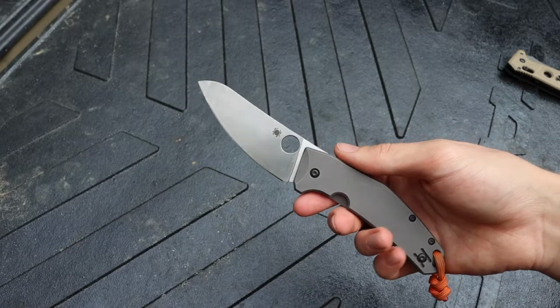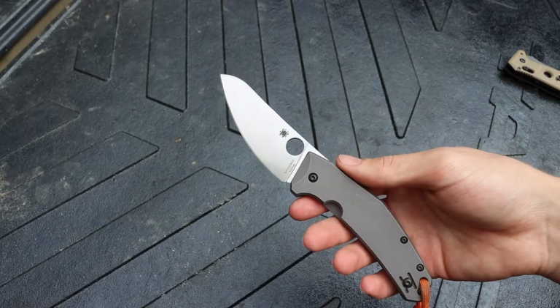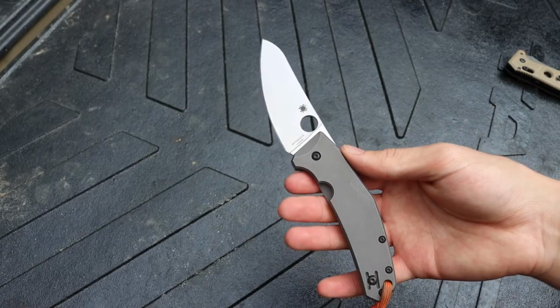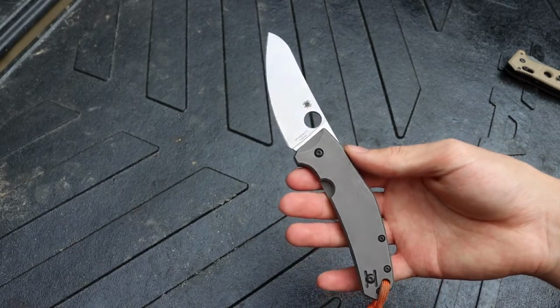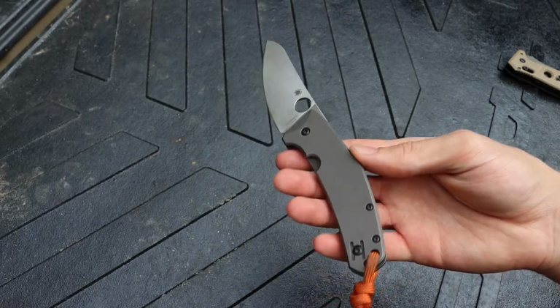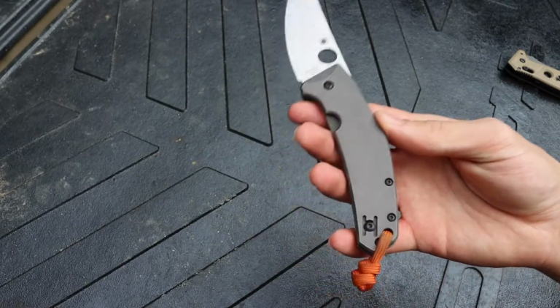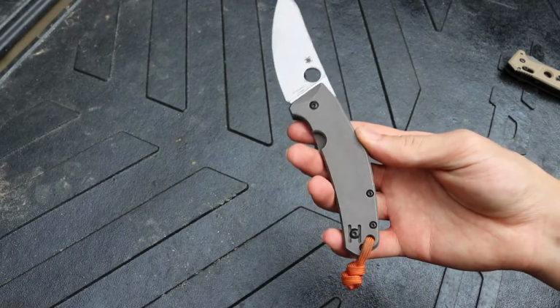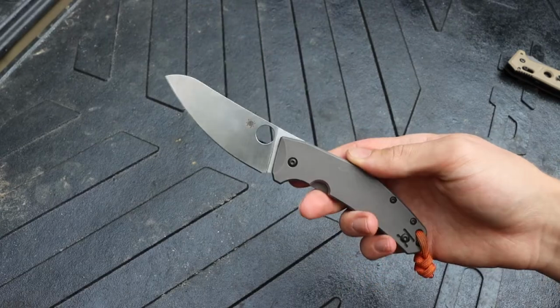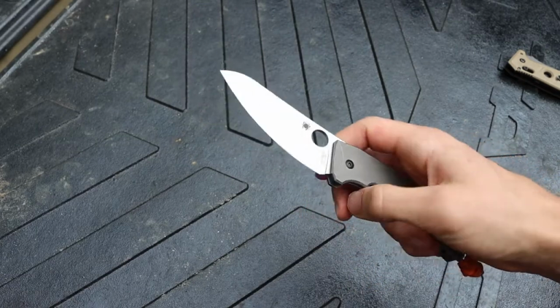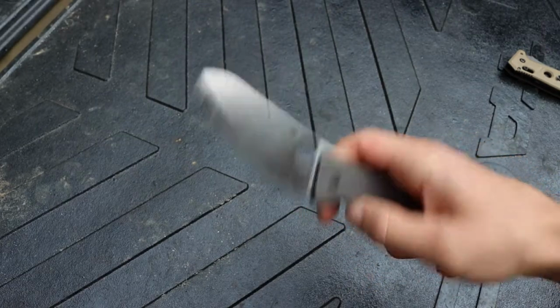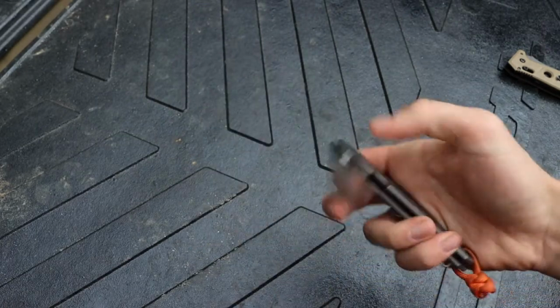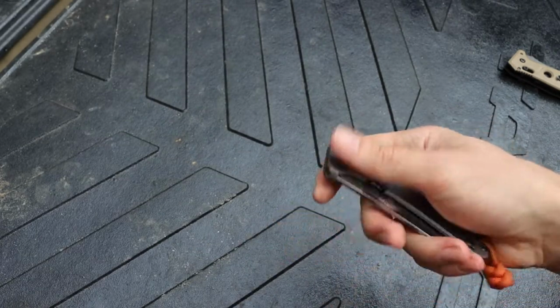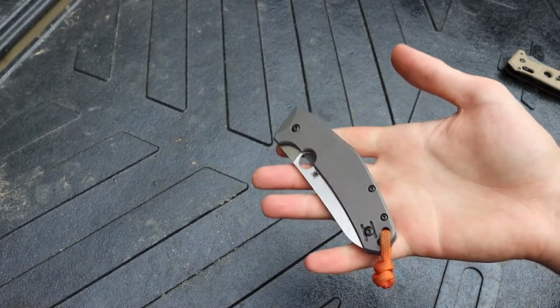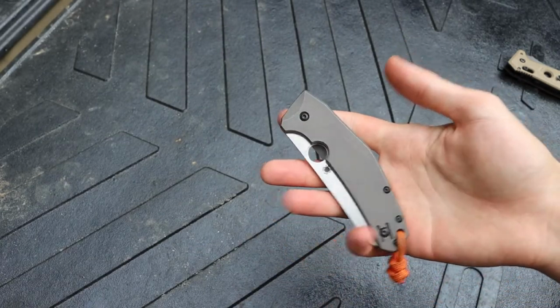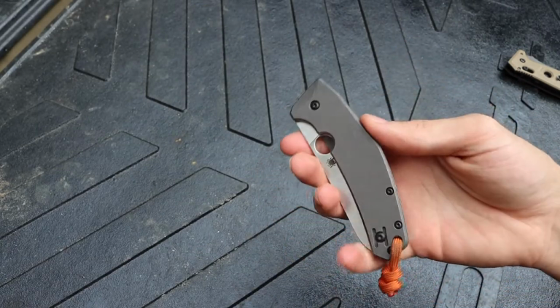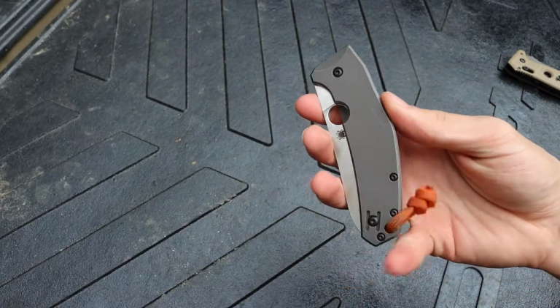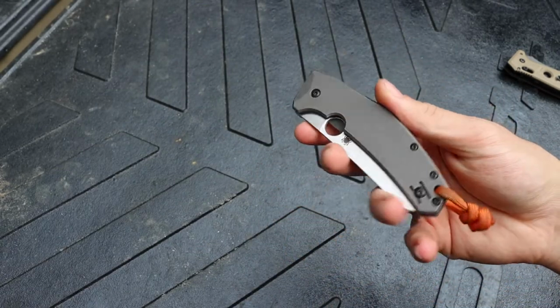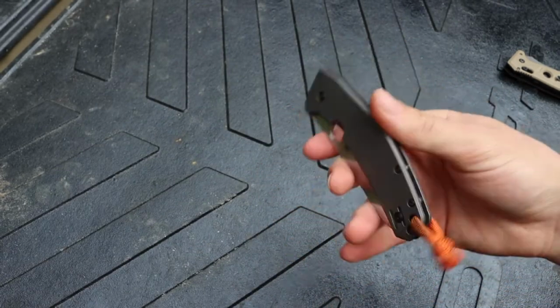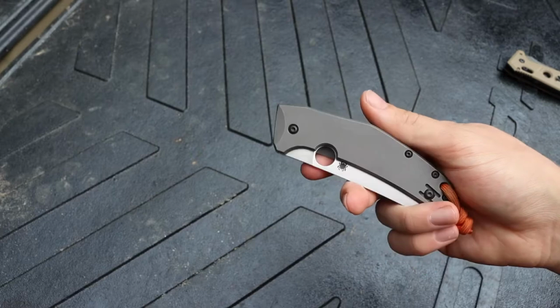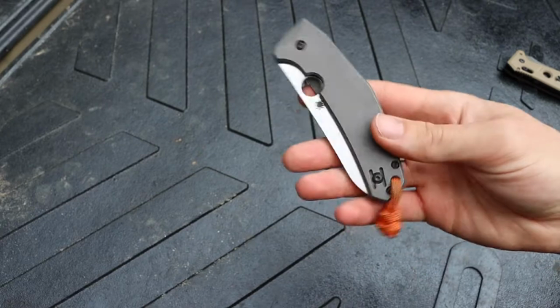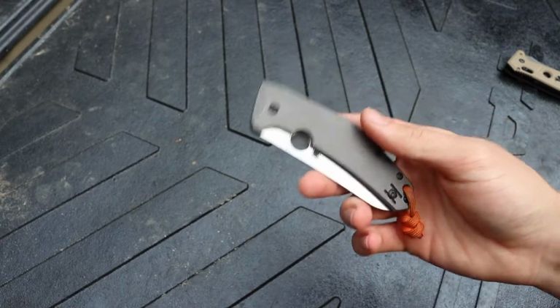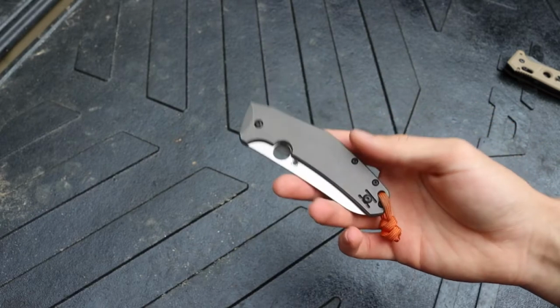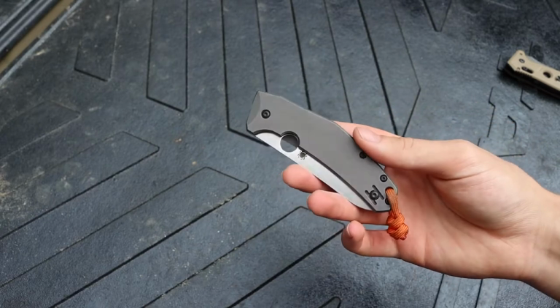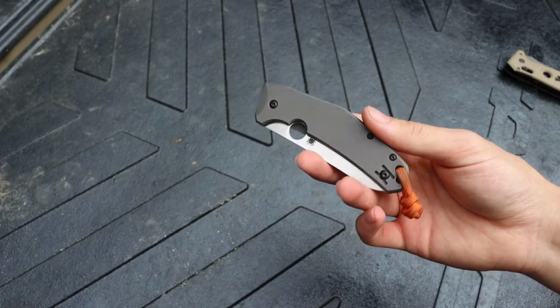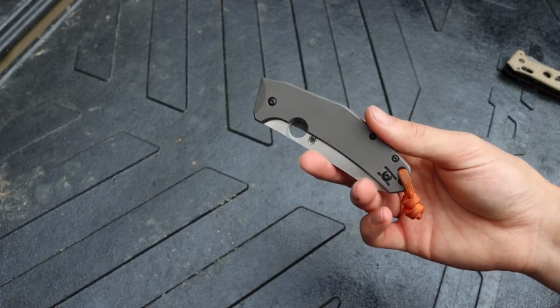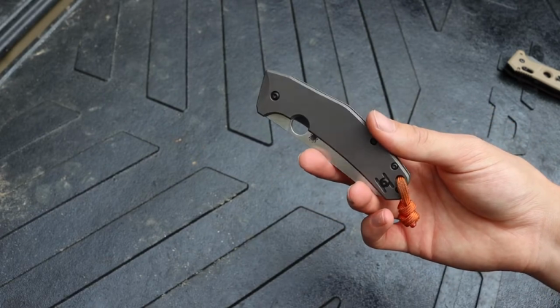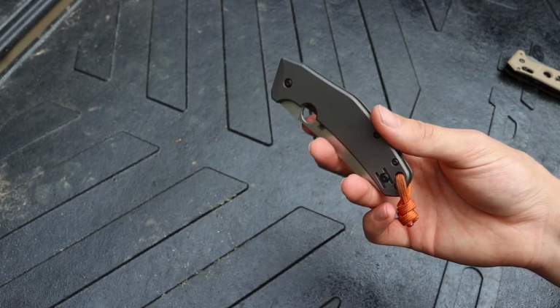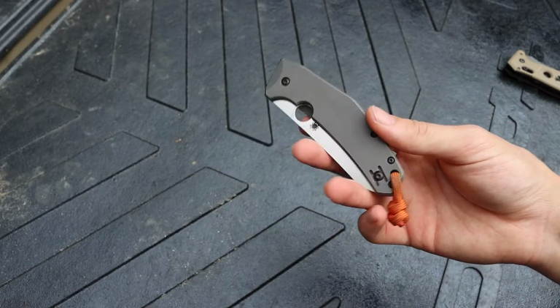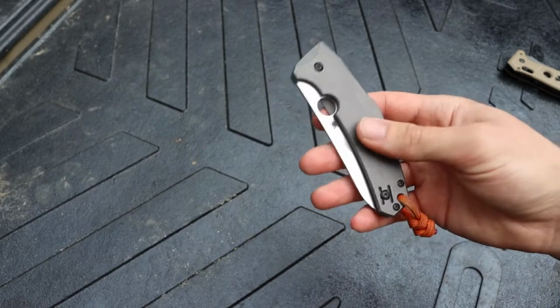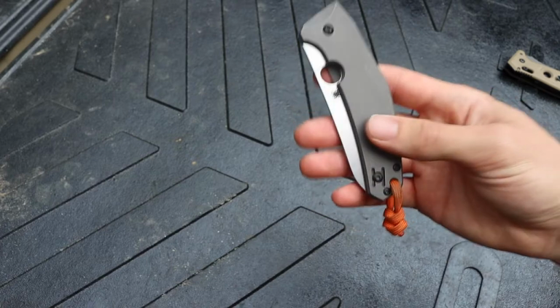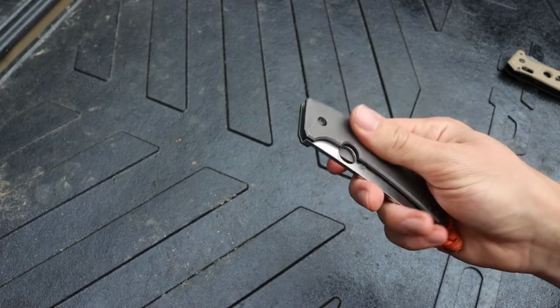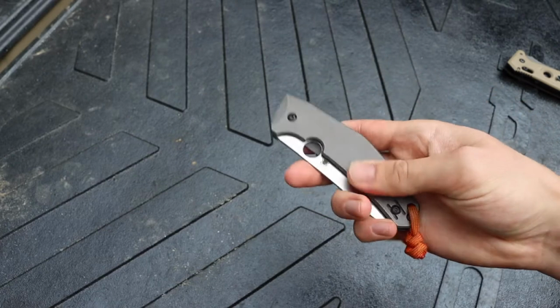Those who have used the Spidey Chef tend to end up really loving it, and I'm definitely in the same camp. For a higher-end knife, this is around $250 to $260, and it is a pretty fantastic deal especially considering the blade steel and handle materials.